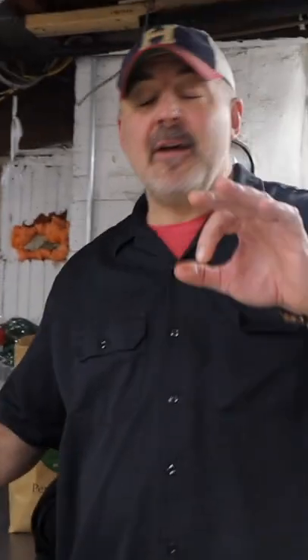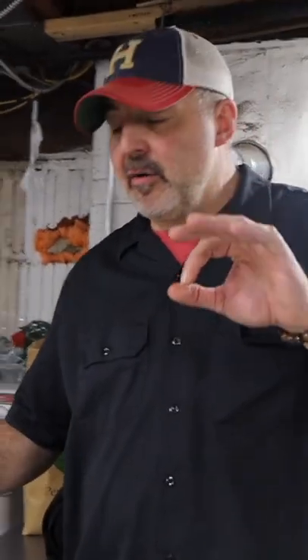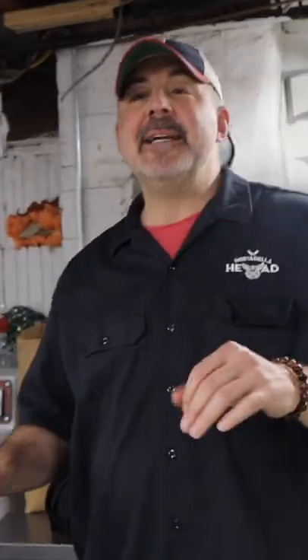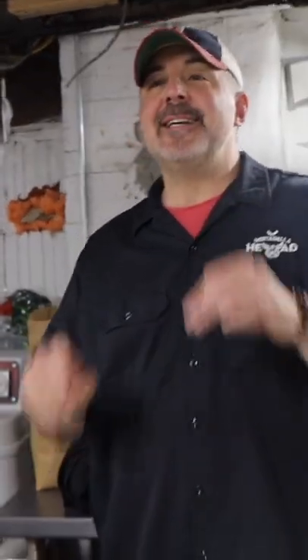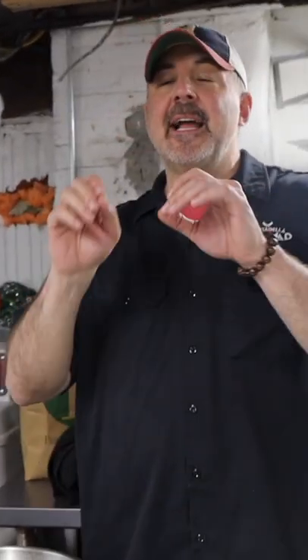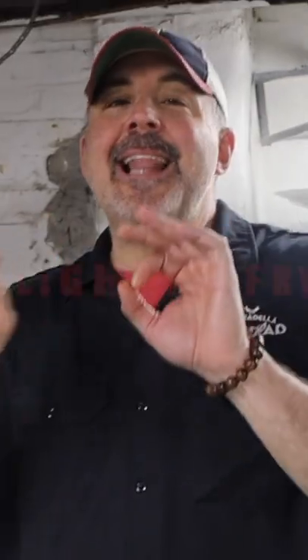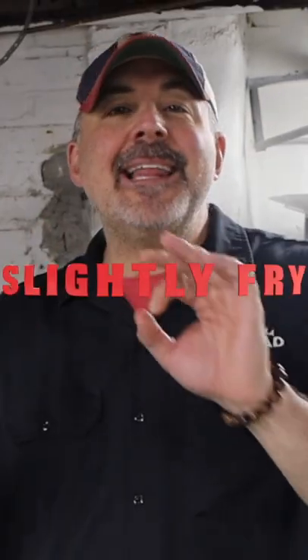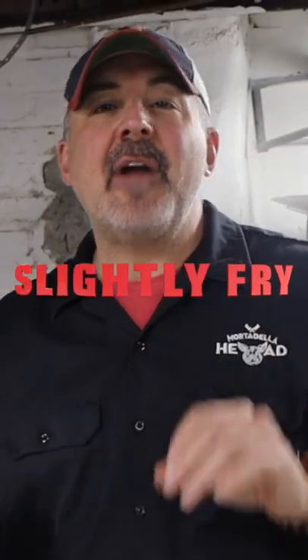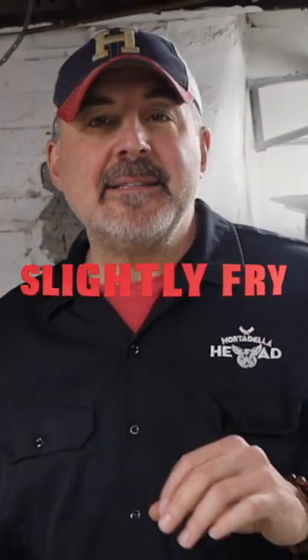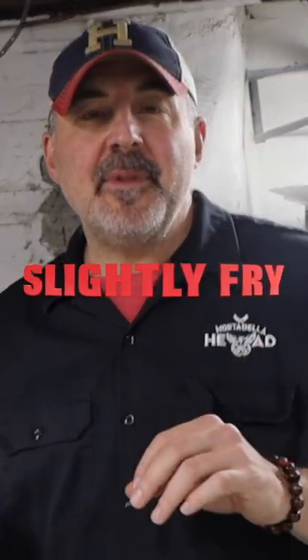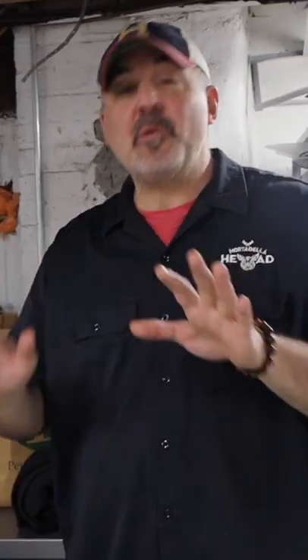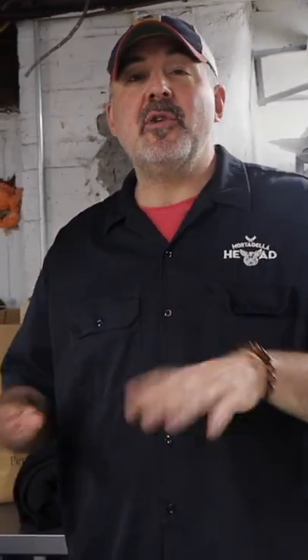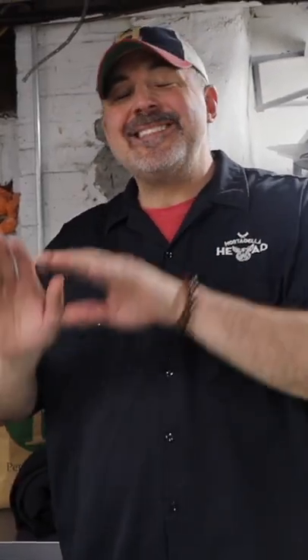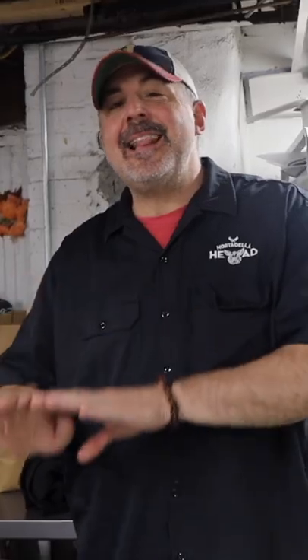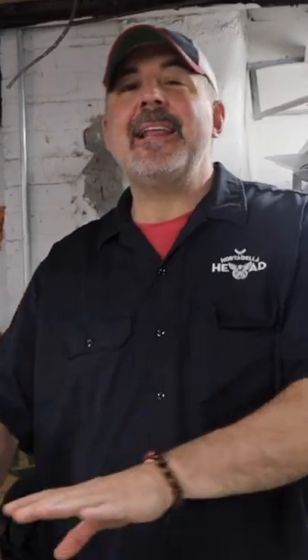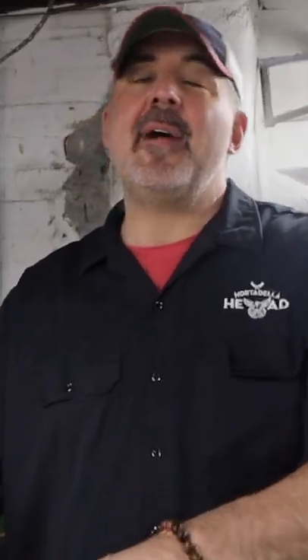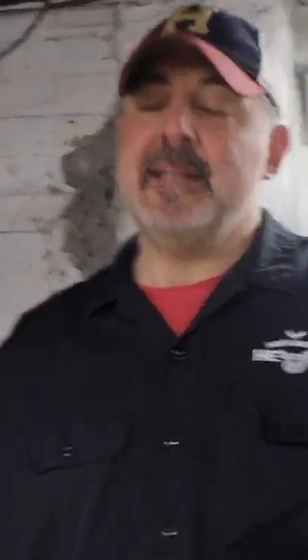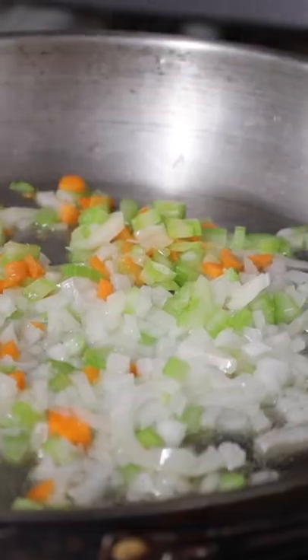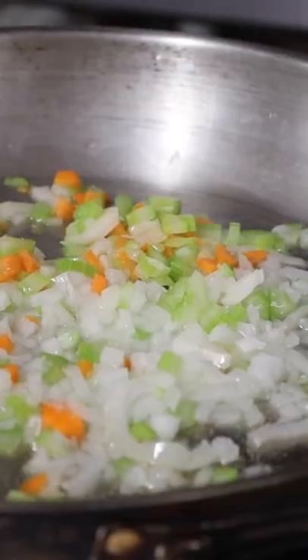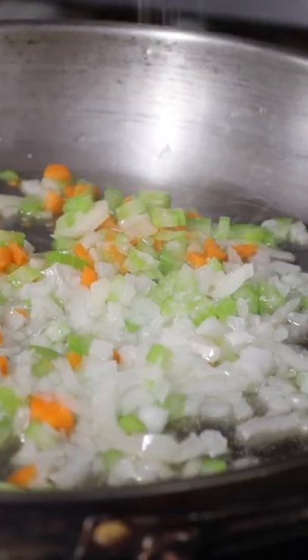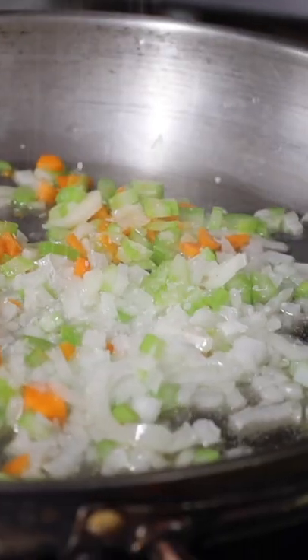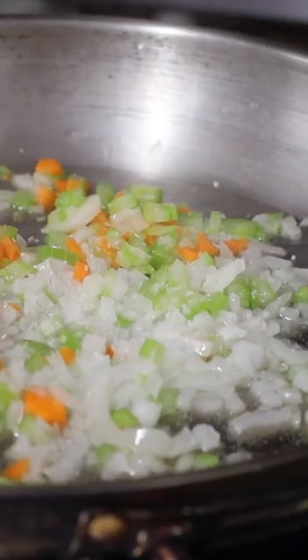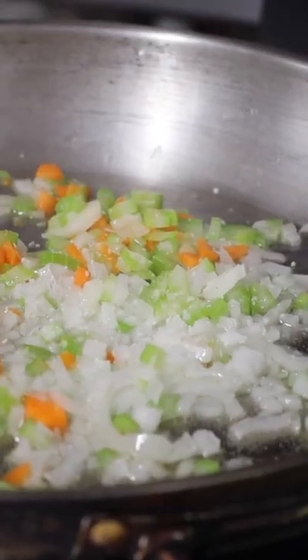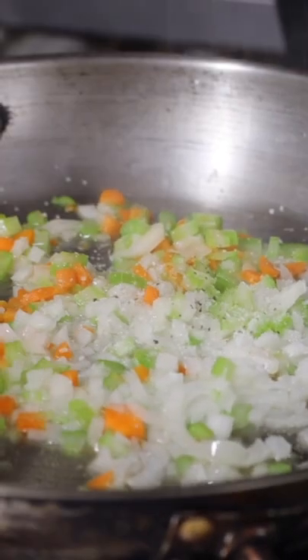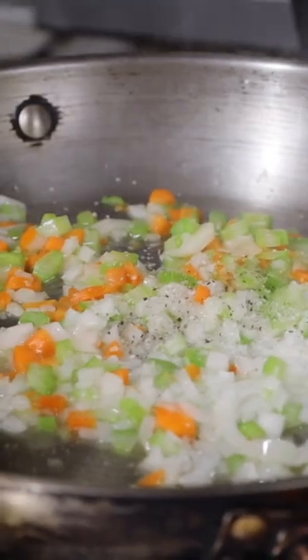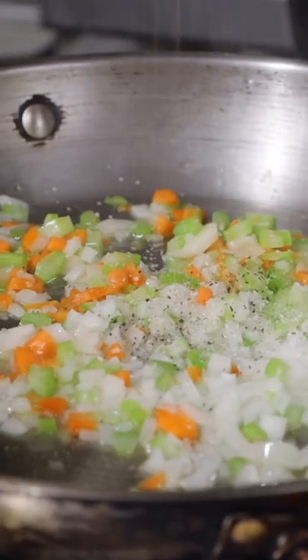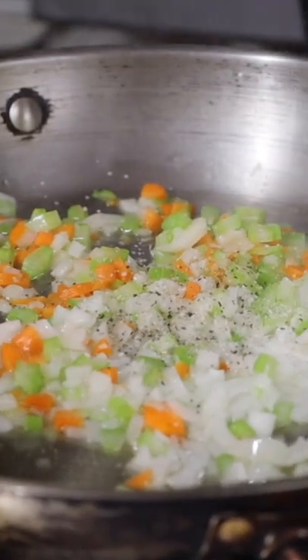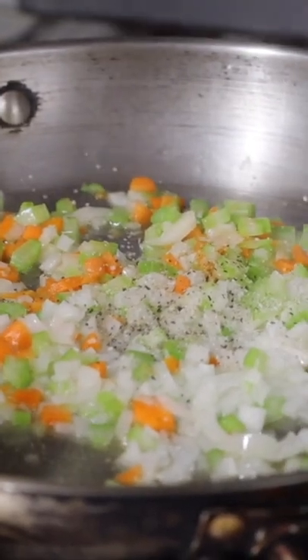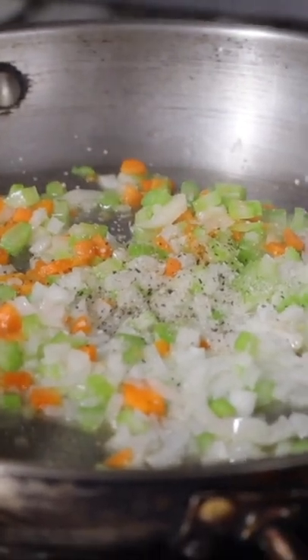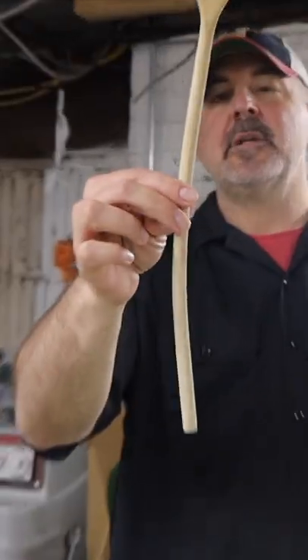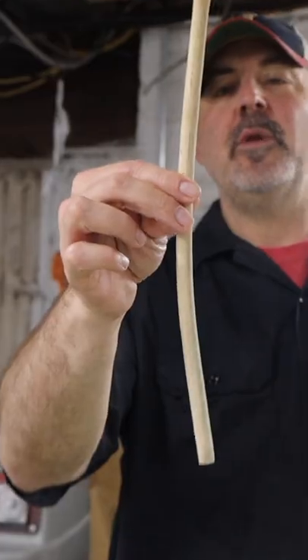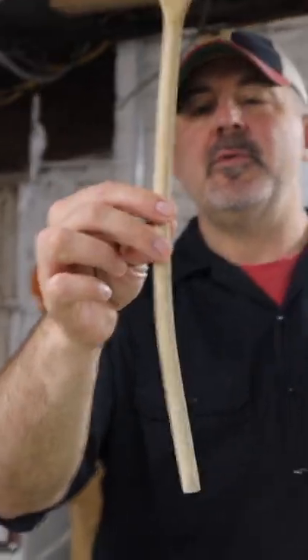Sofrito means to slightly fry something — that's what we're going to do, we're slightly frying this. I'm going to add a little kosher salt and just a little black pepper to season it, and this wooden spoon.